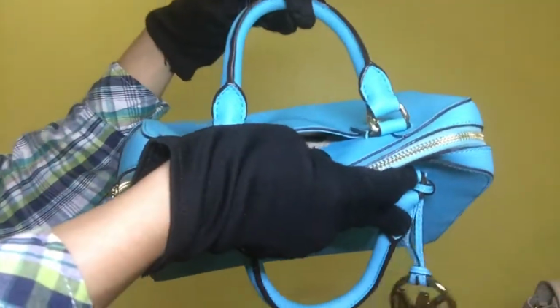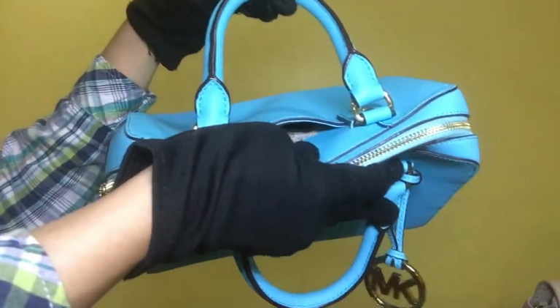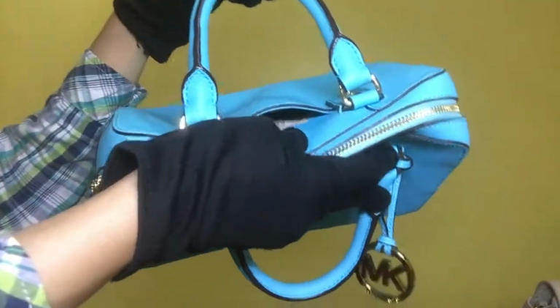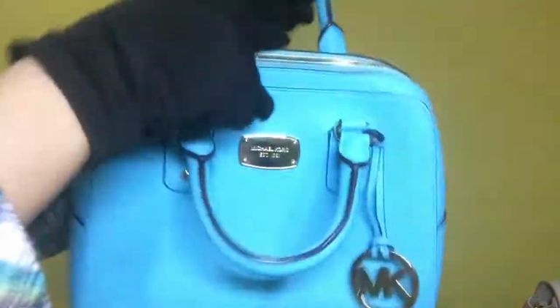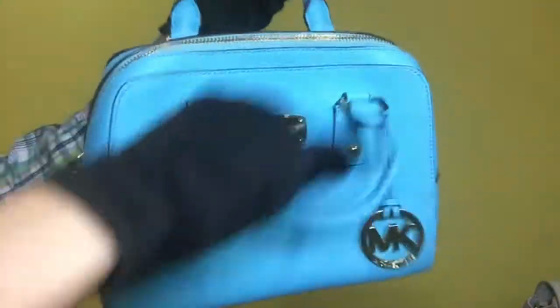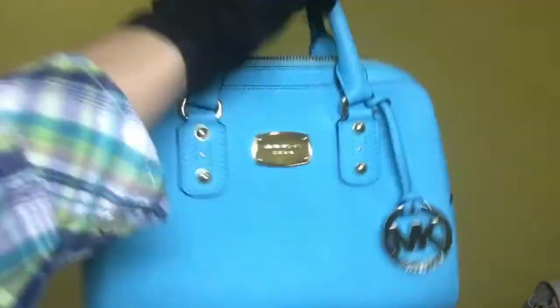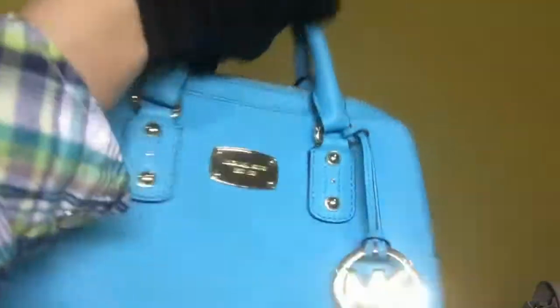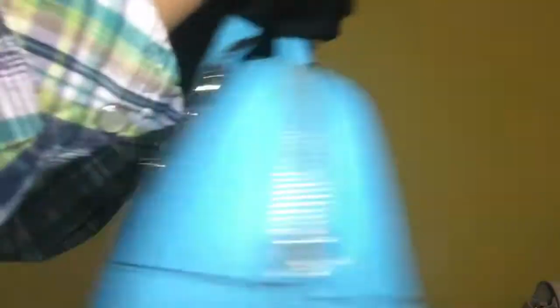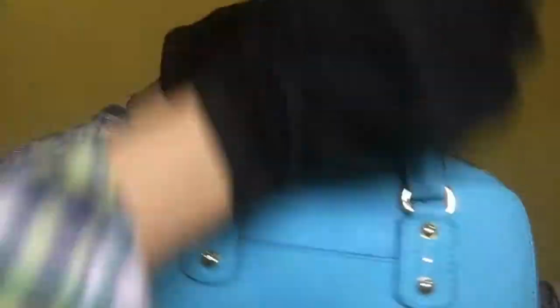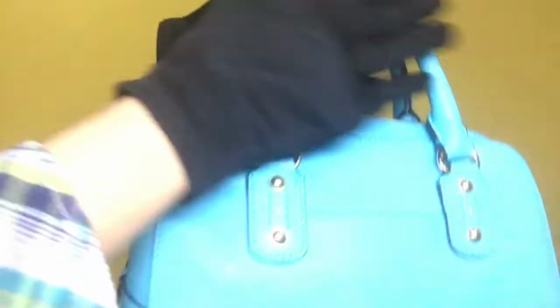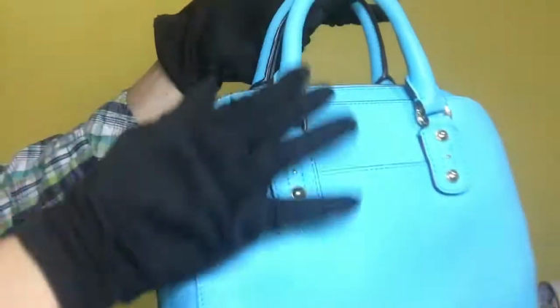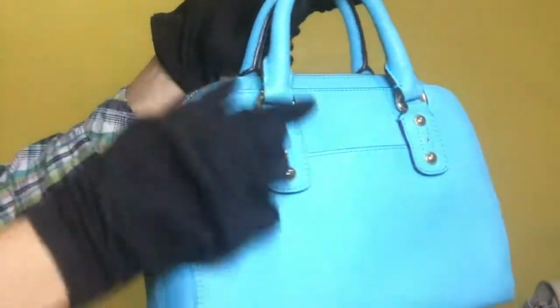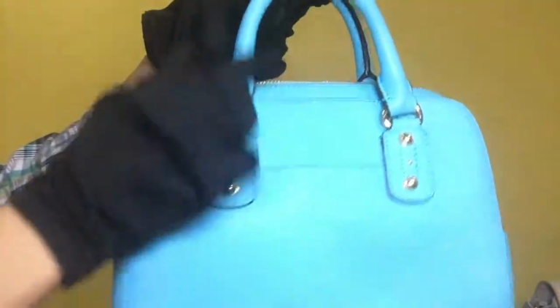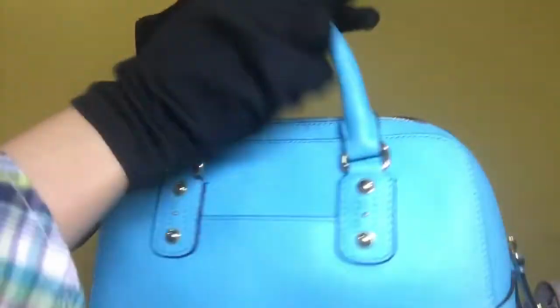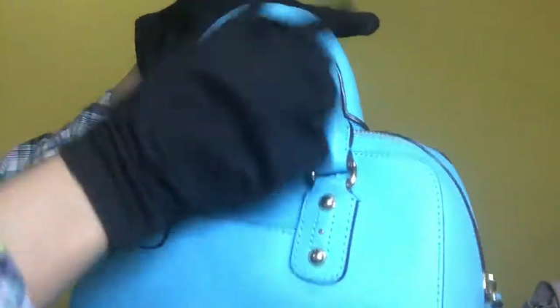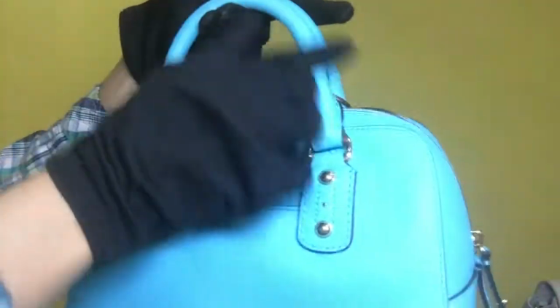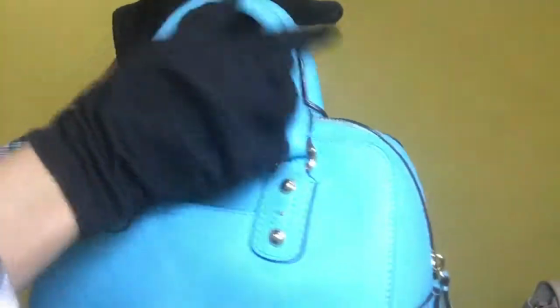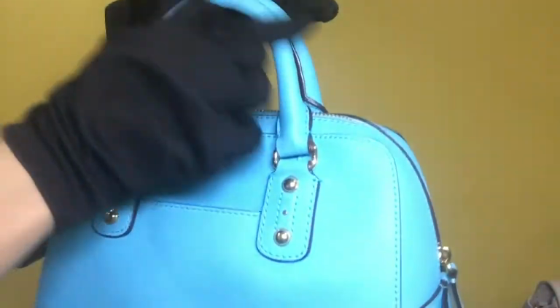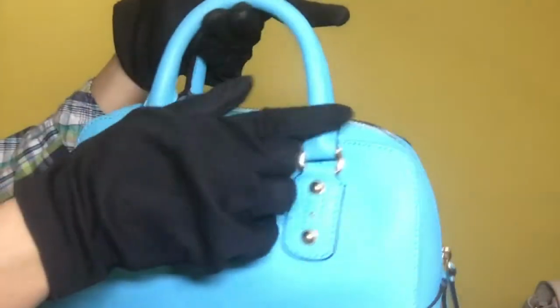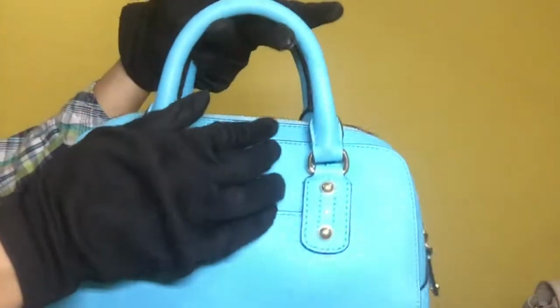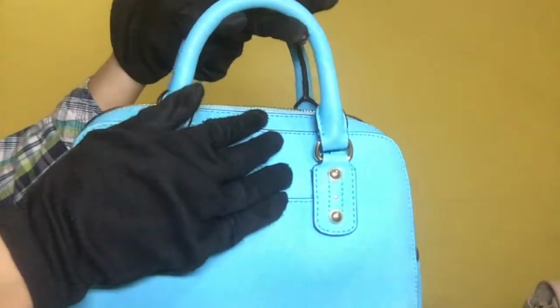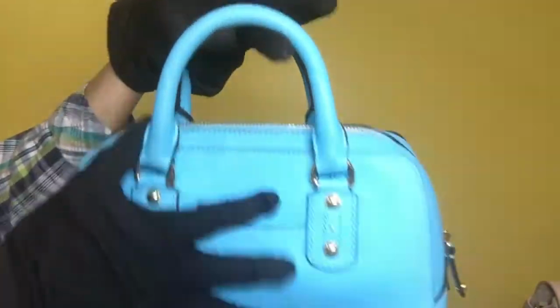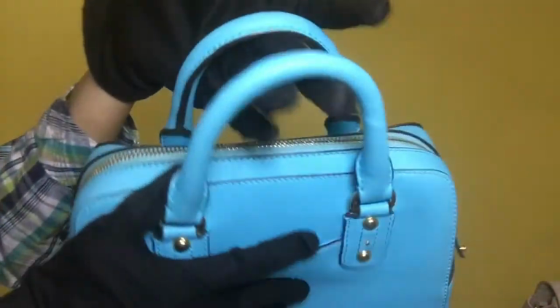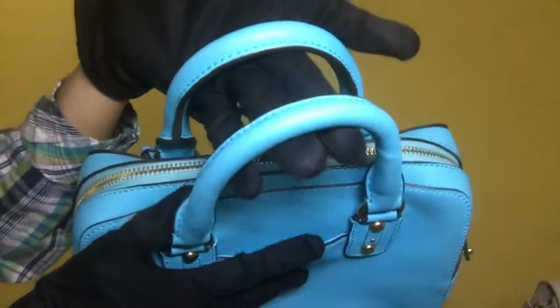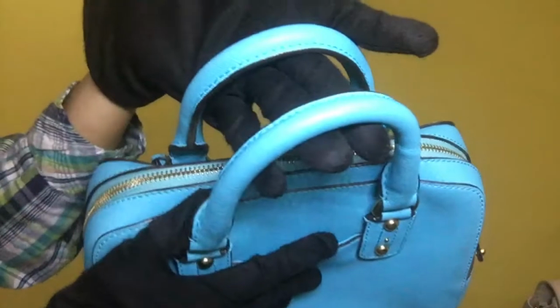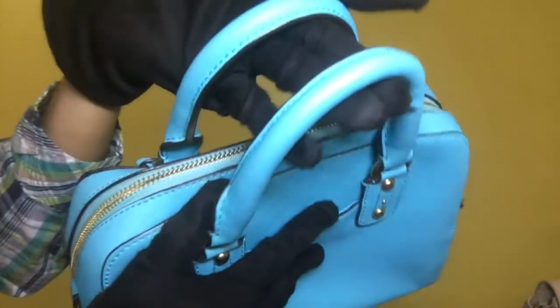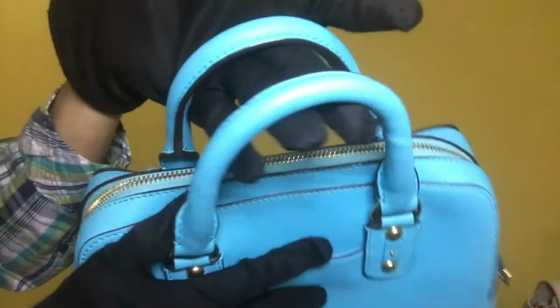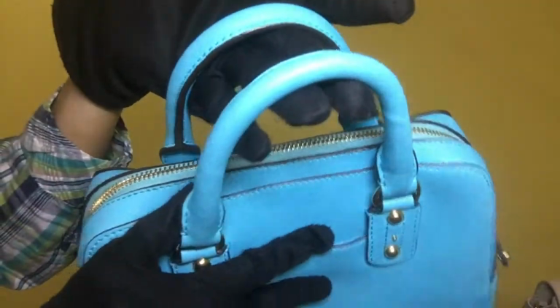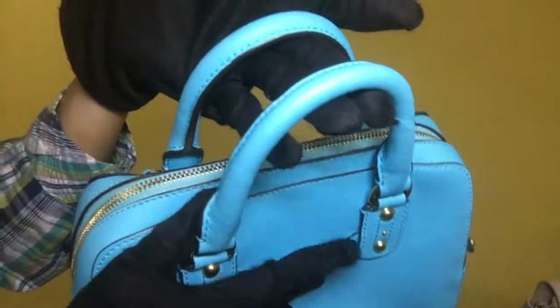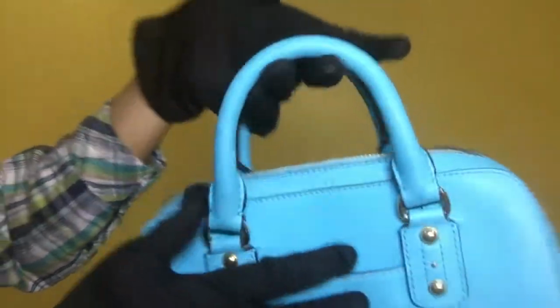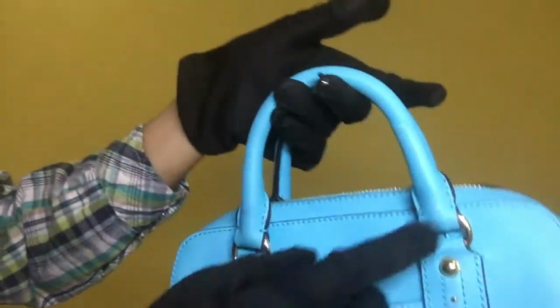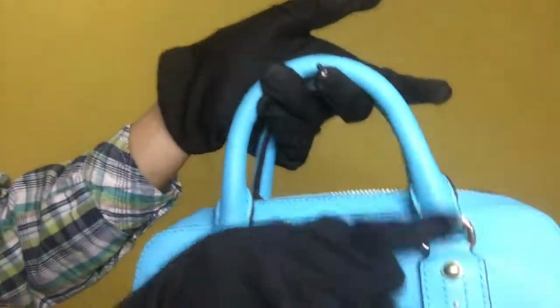For the handle, it has minimal scratches but it doesn't have signs of cuts. It only has signs of dirt on this portion.